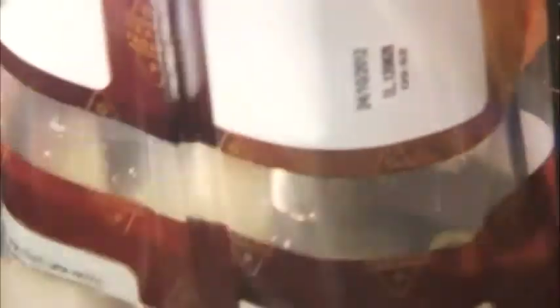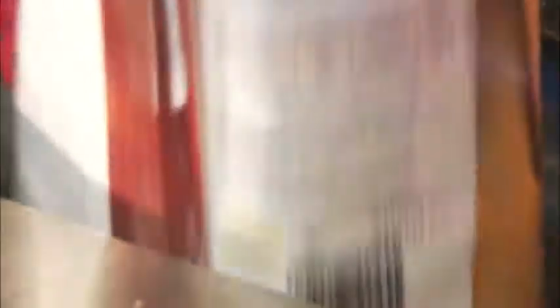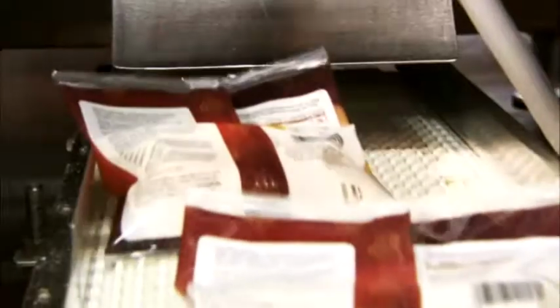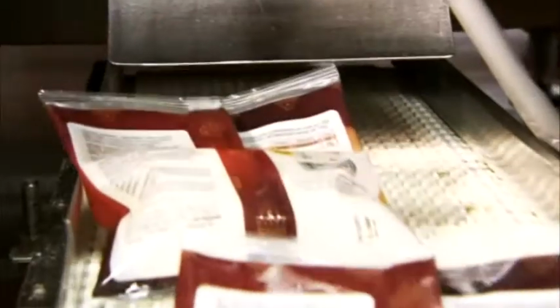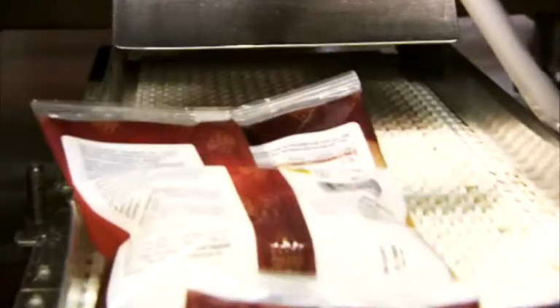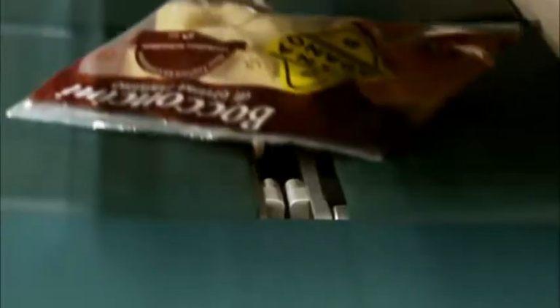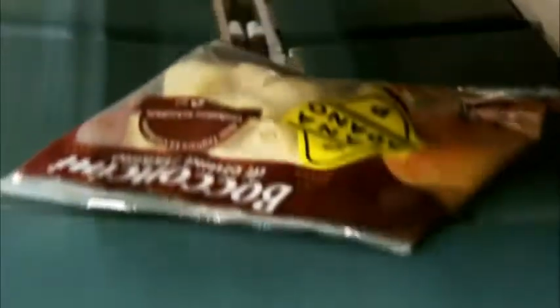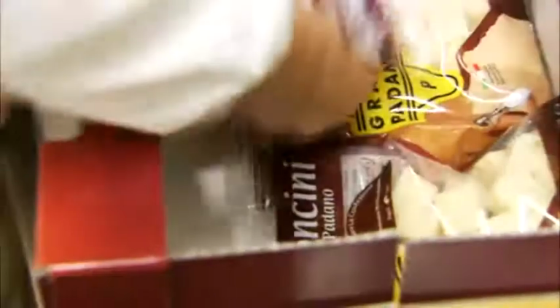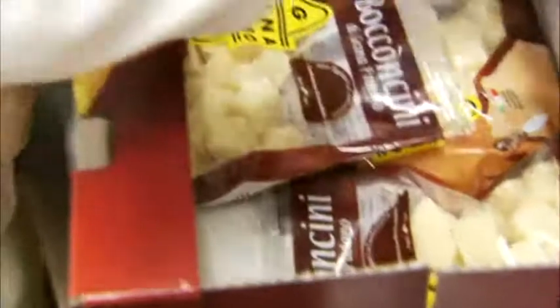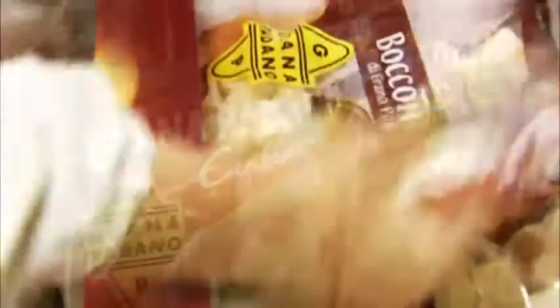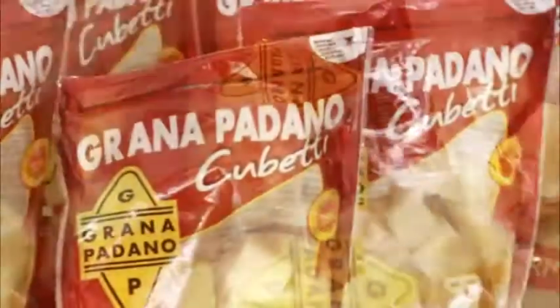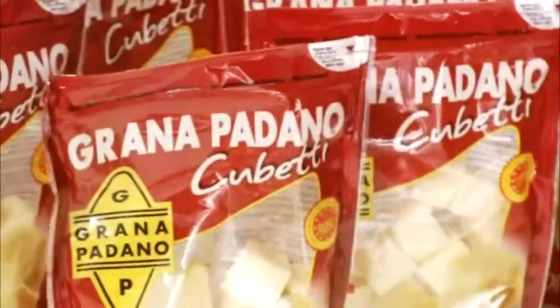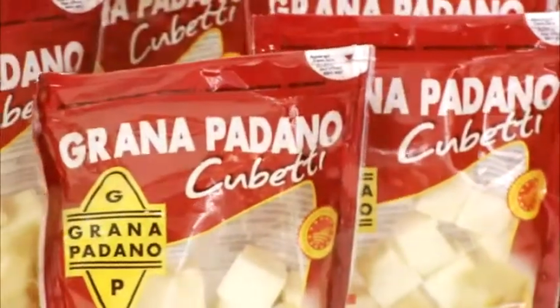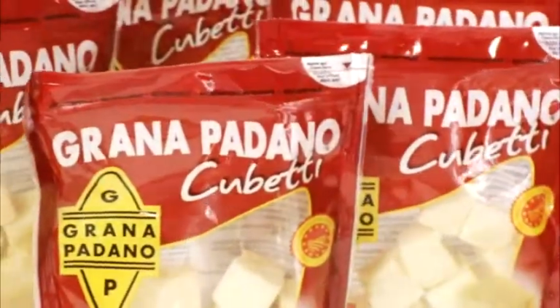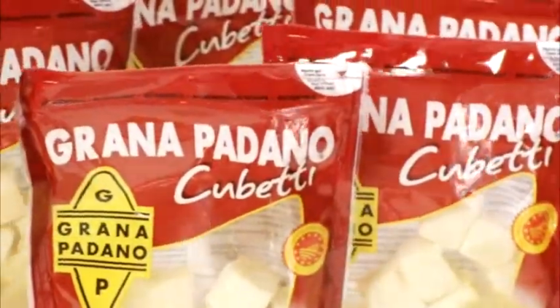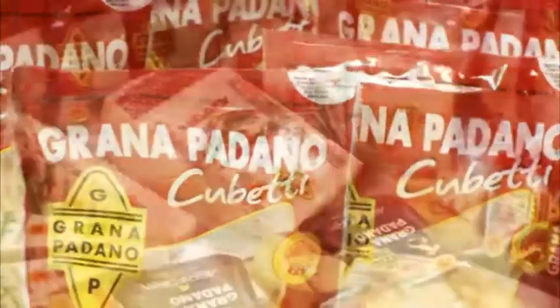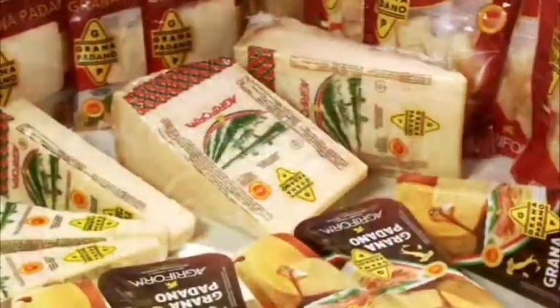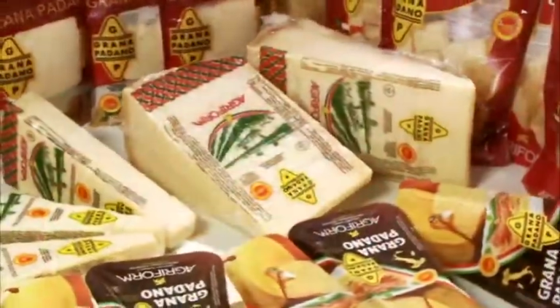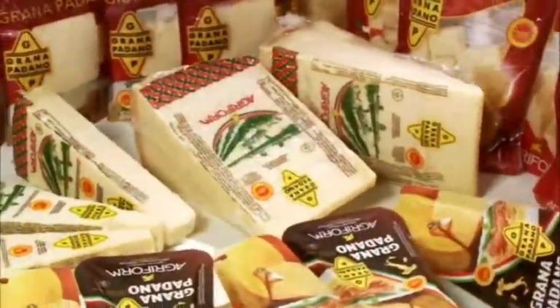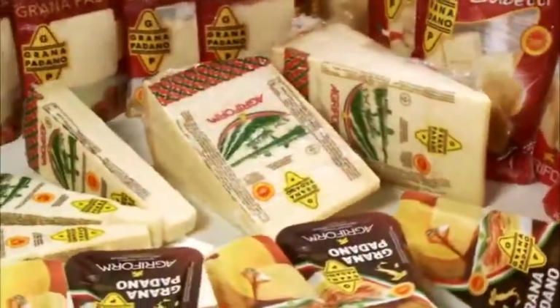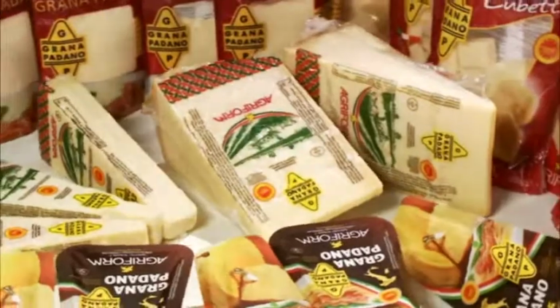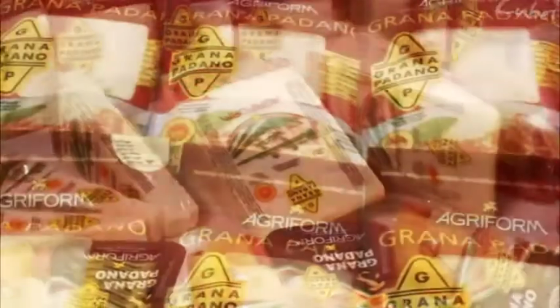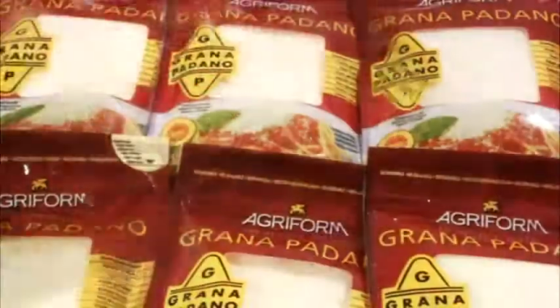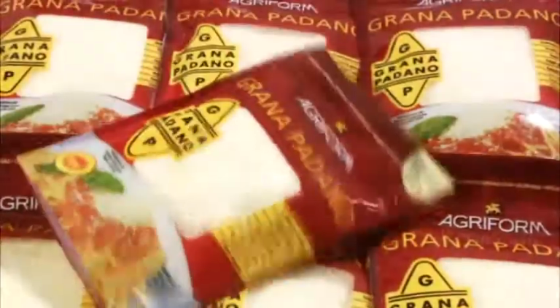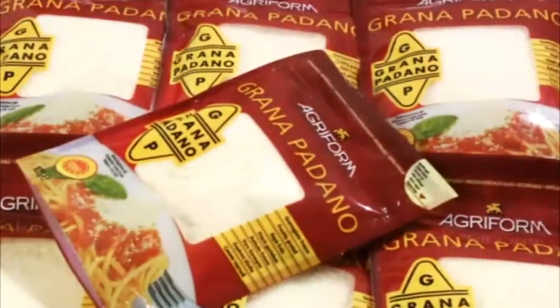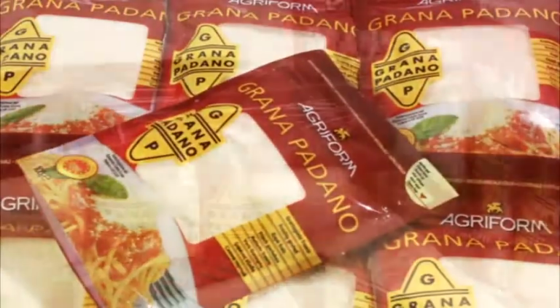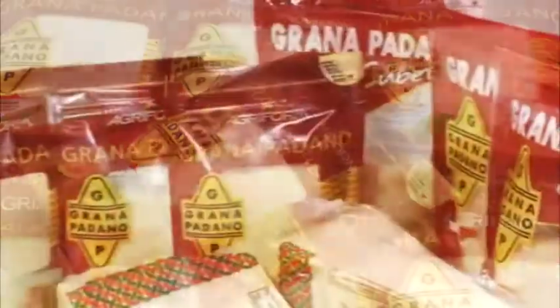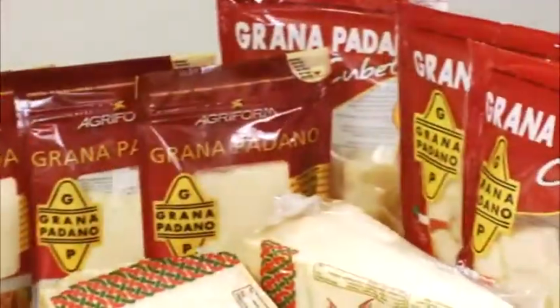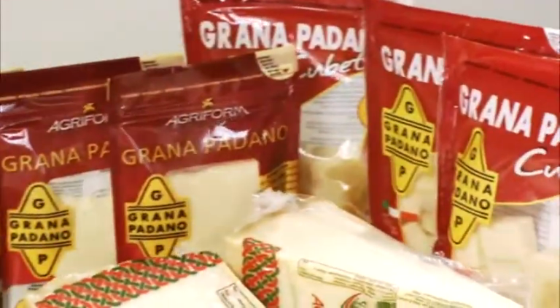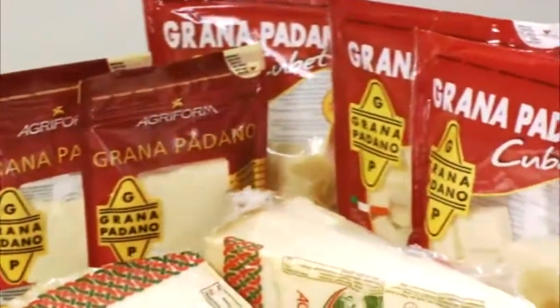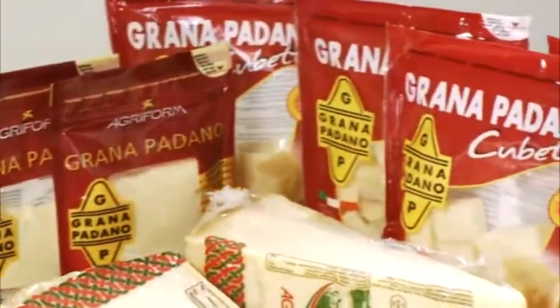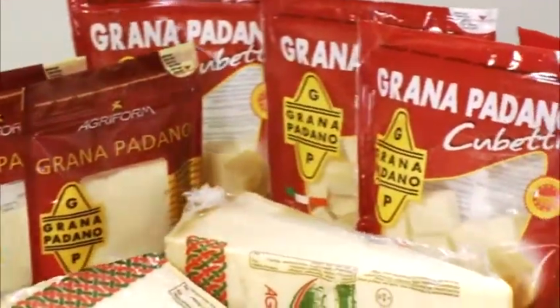The Grana Padano consortium logo on the packages guarantees the quality of the product at the source. The stand-up packaging comes with a zip for easy closing after use.